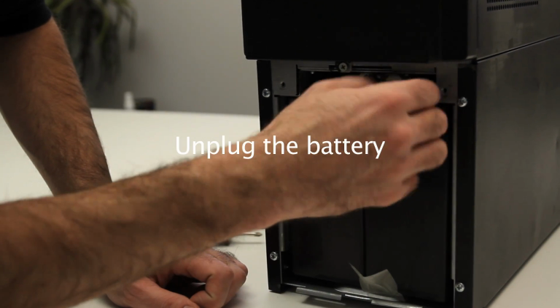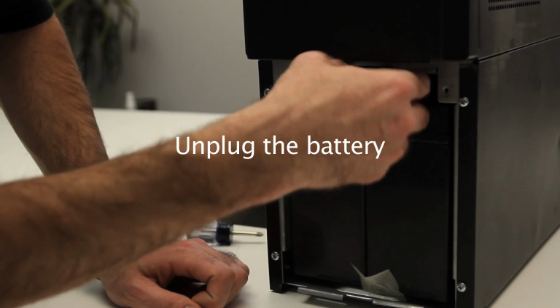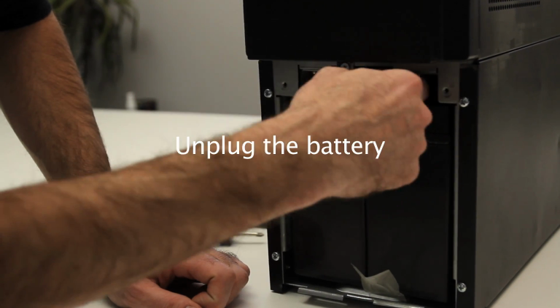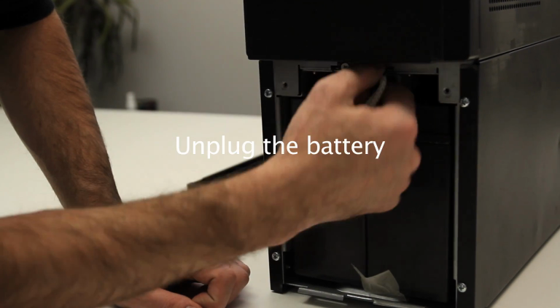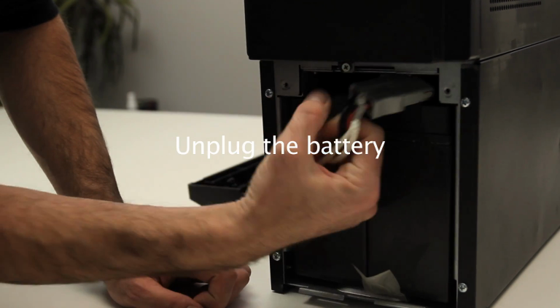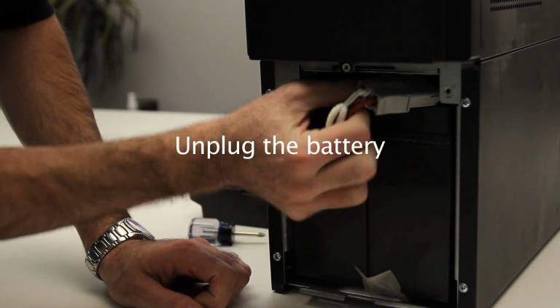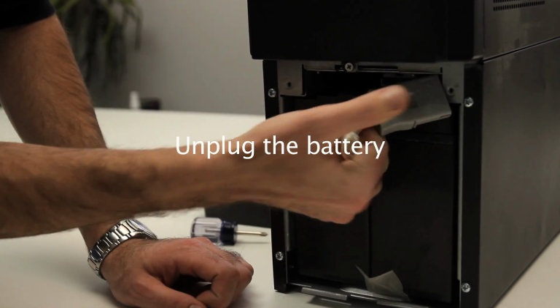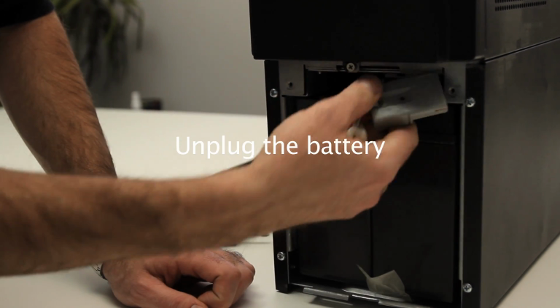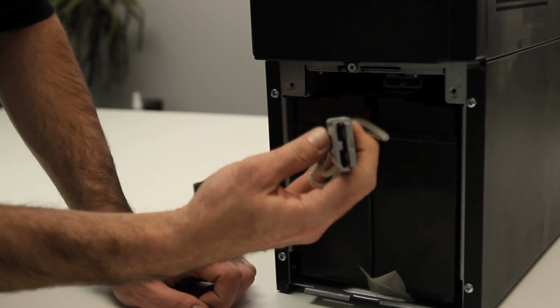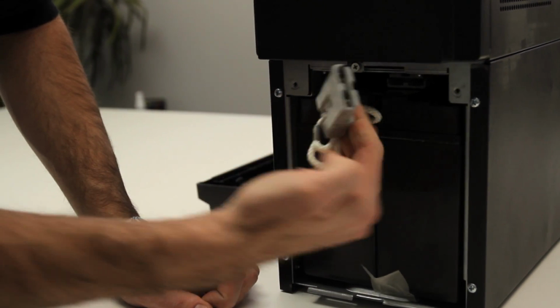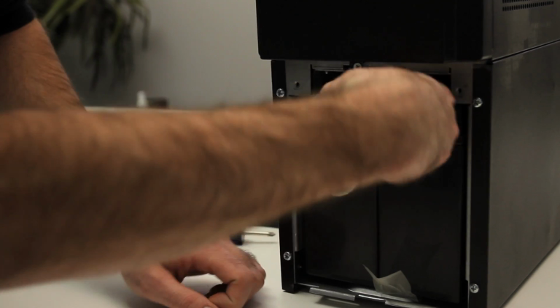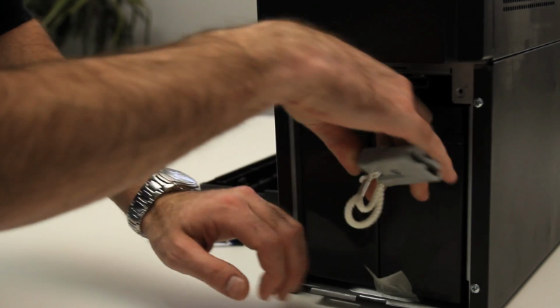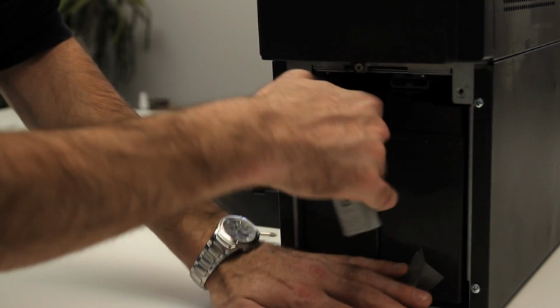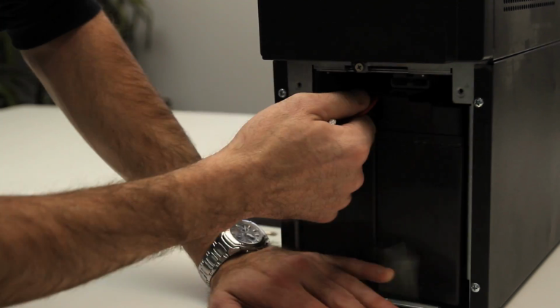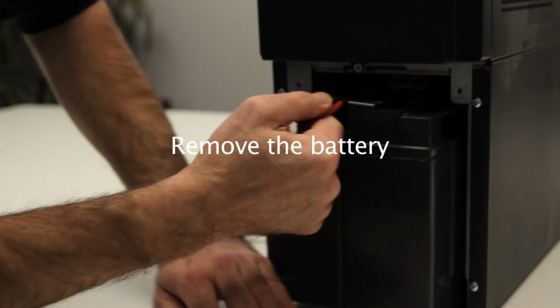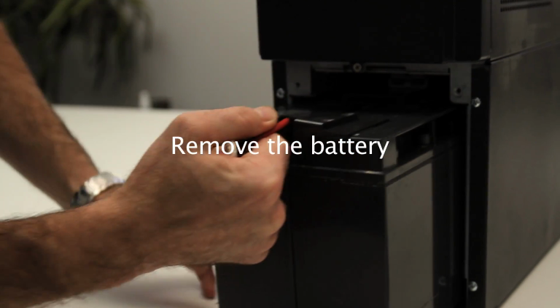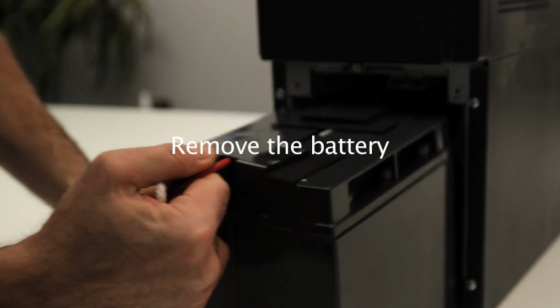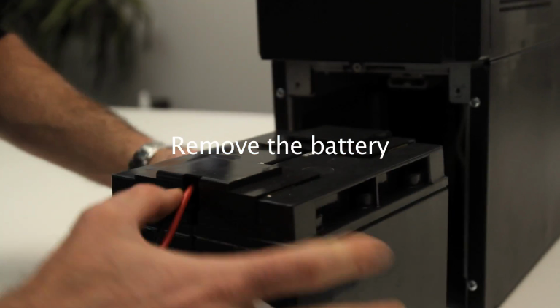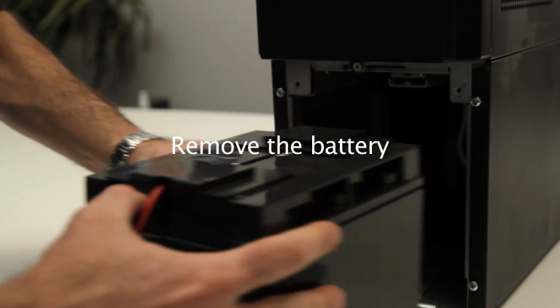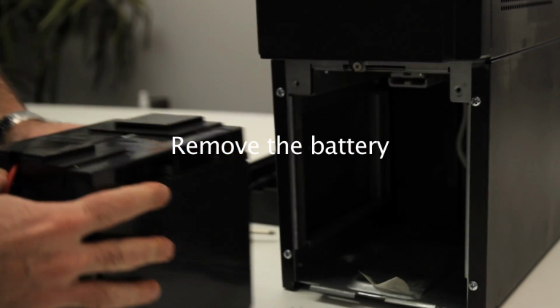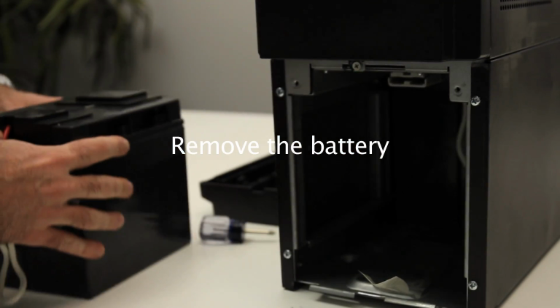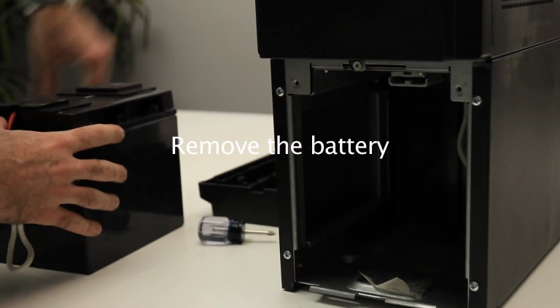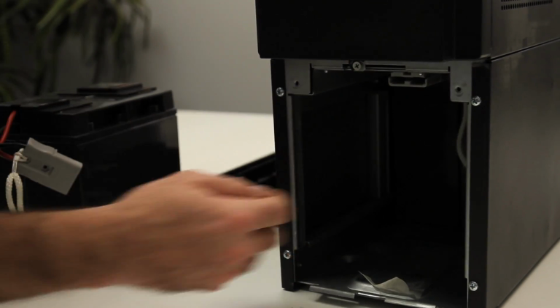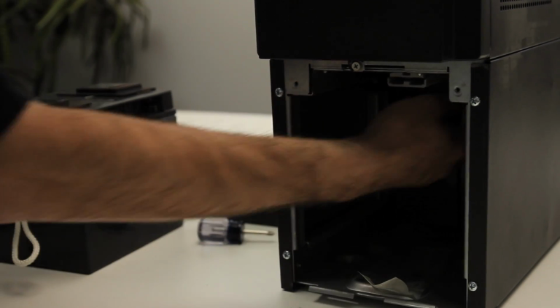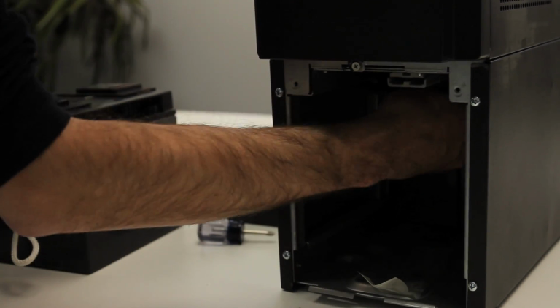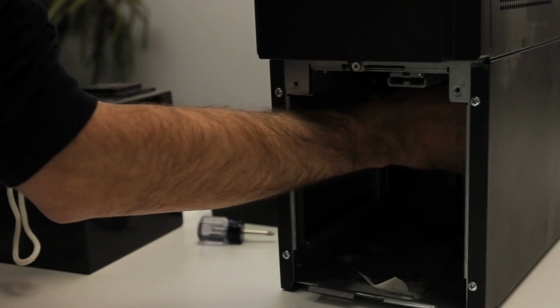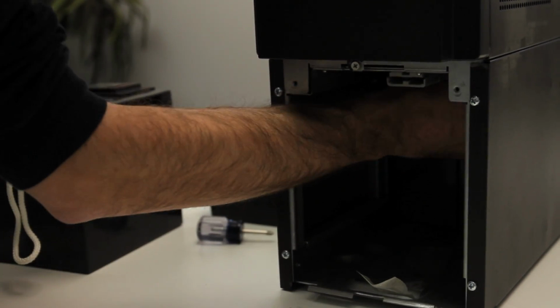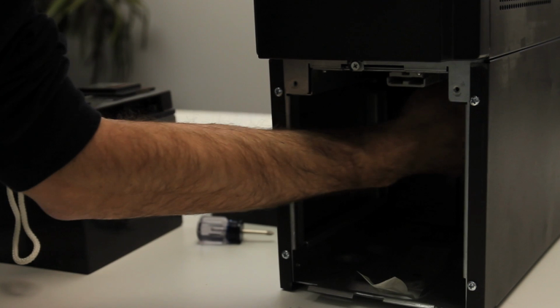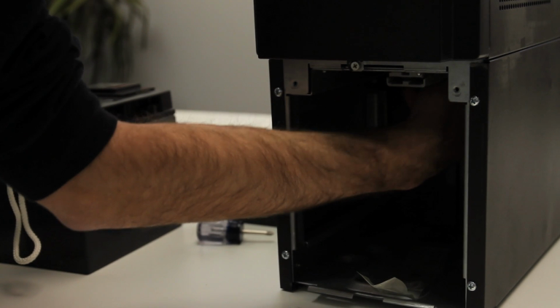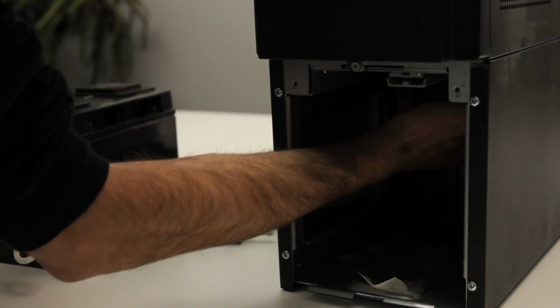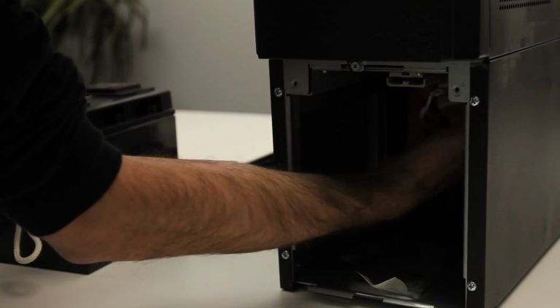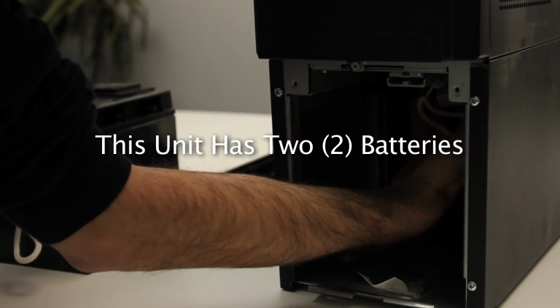Unplug the battery. Remove the old battery. Important.